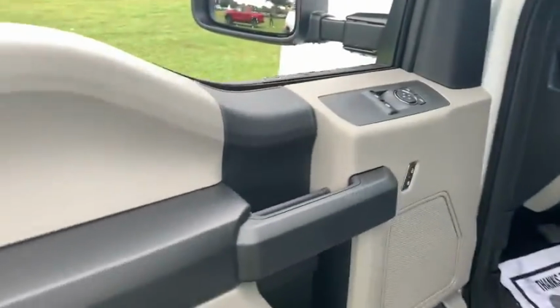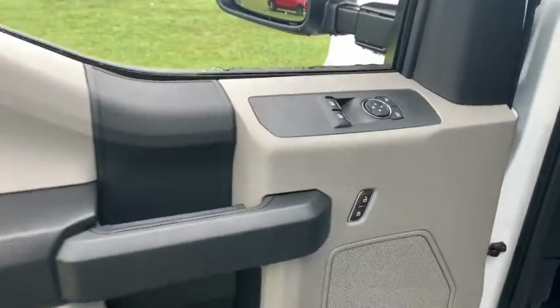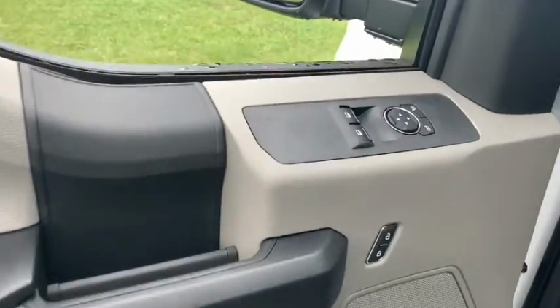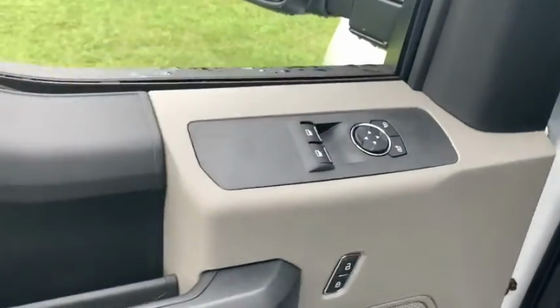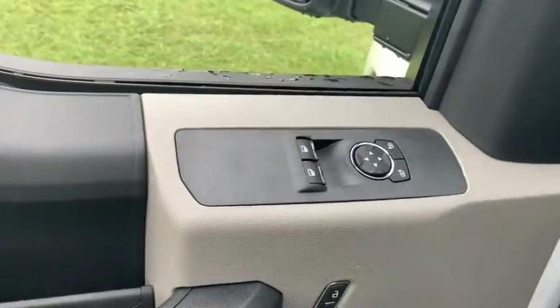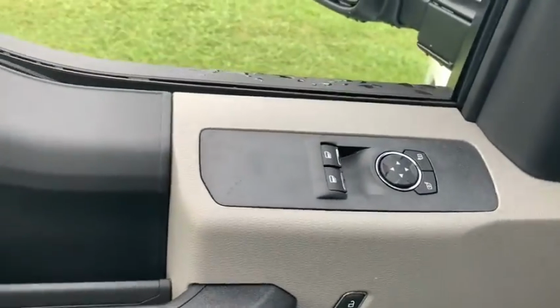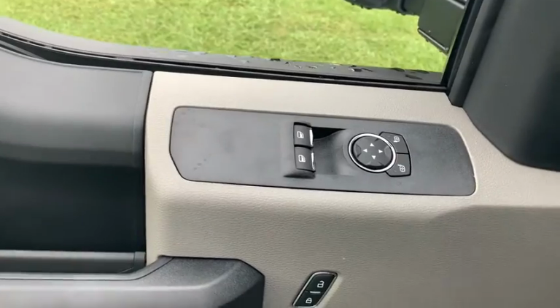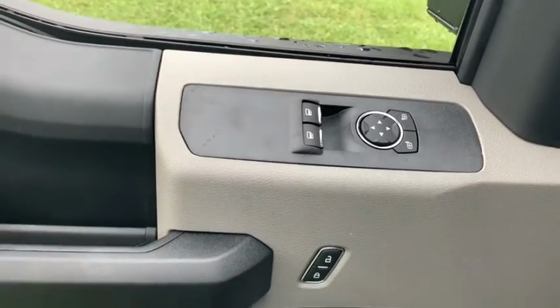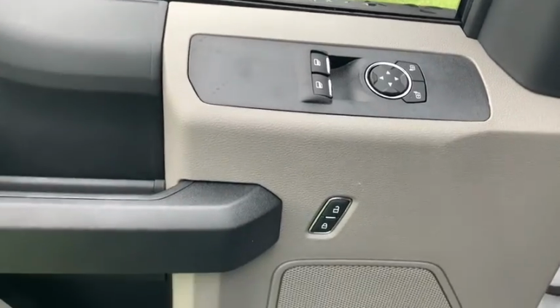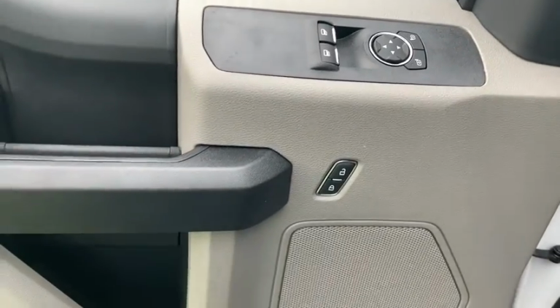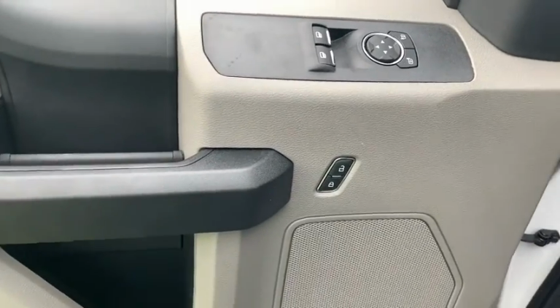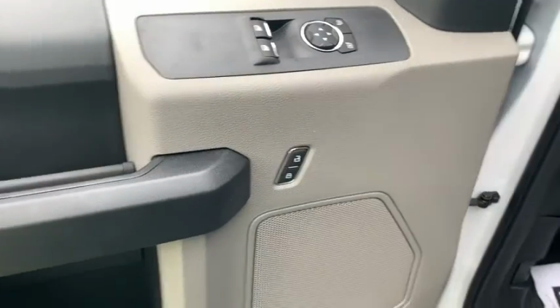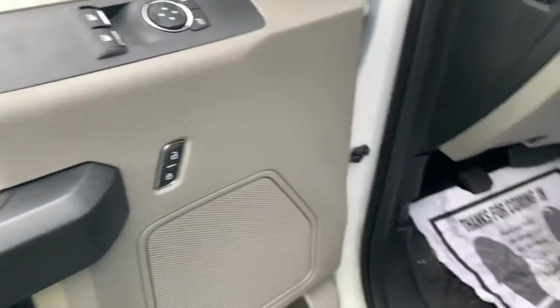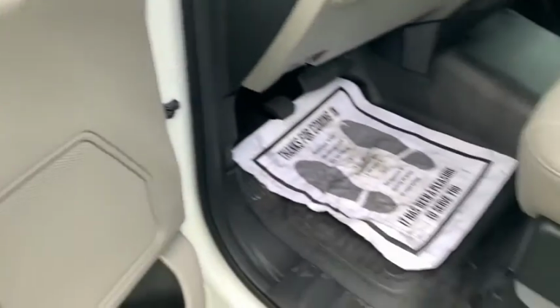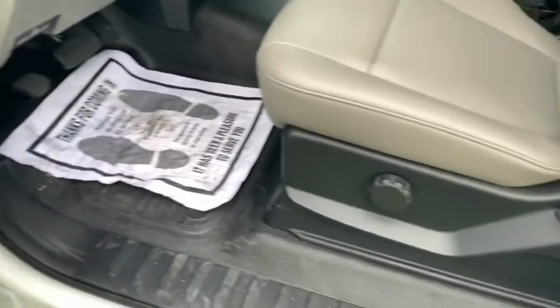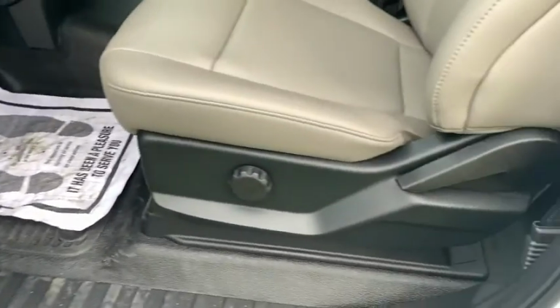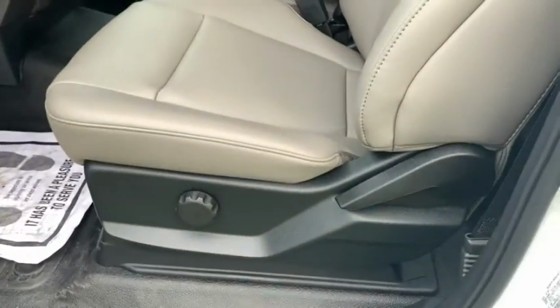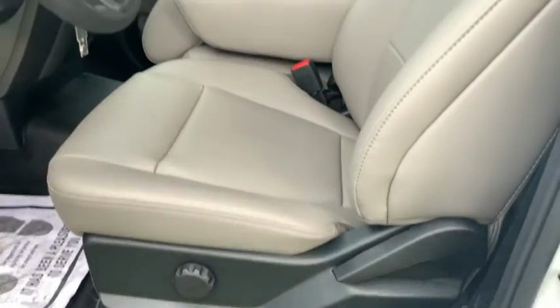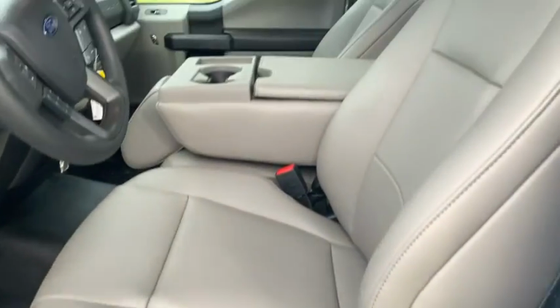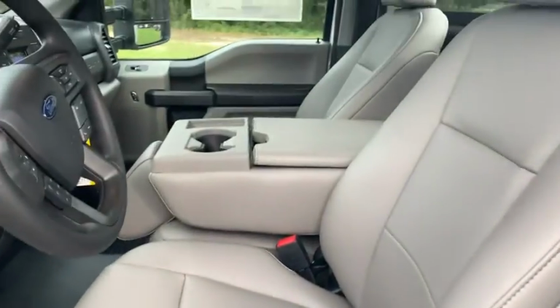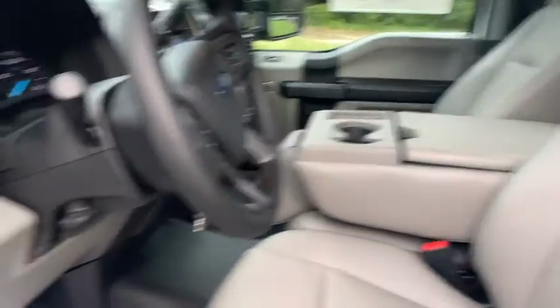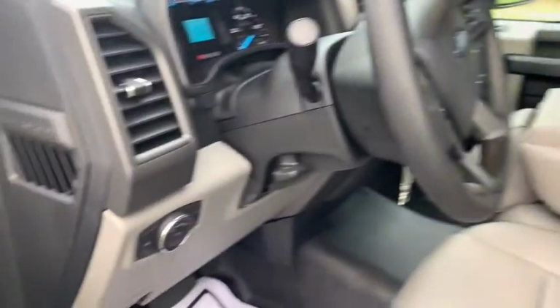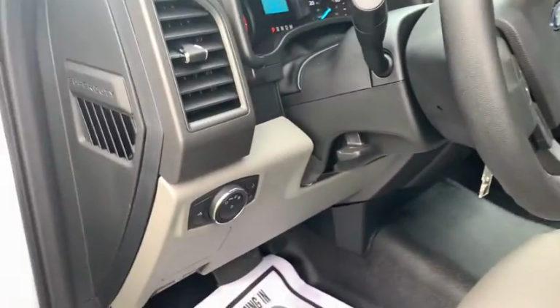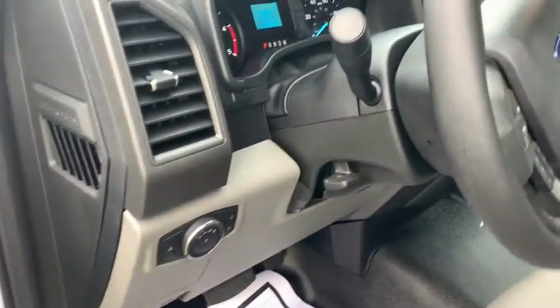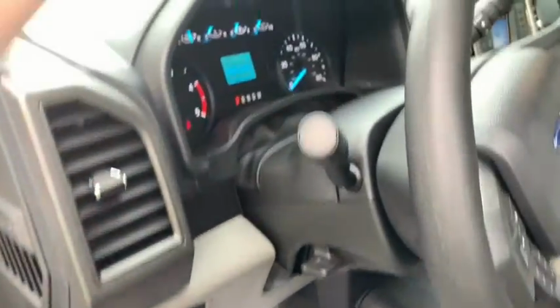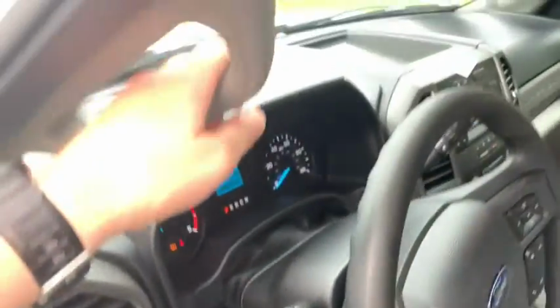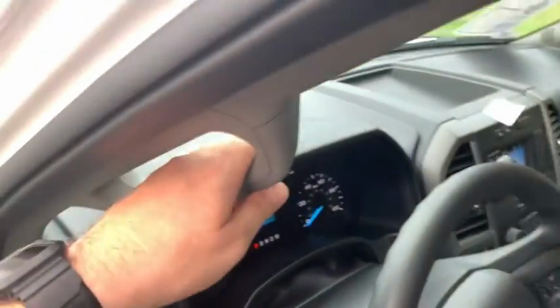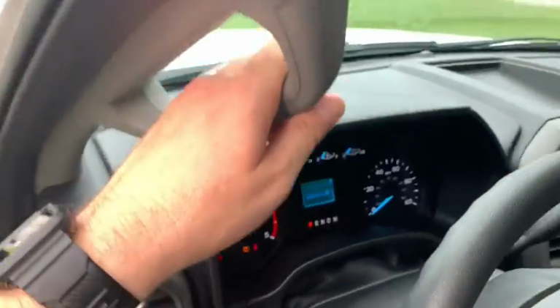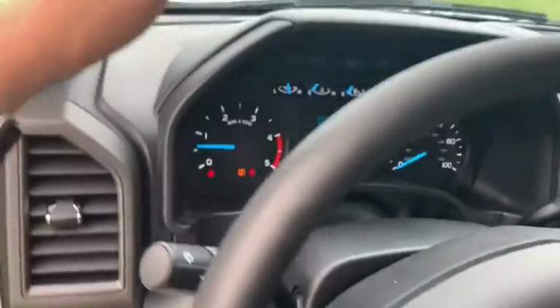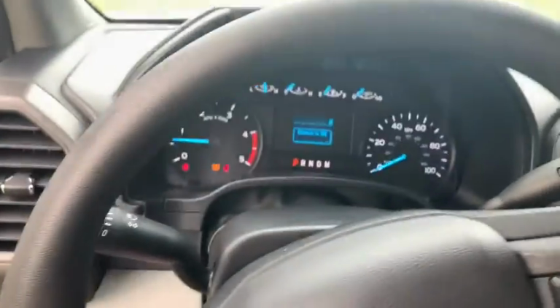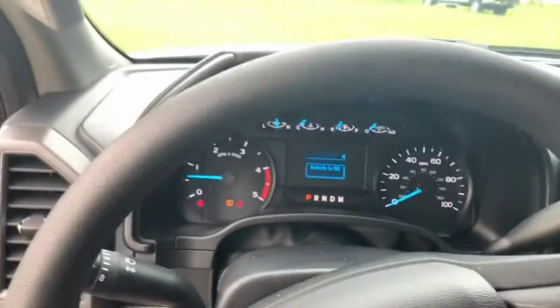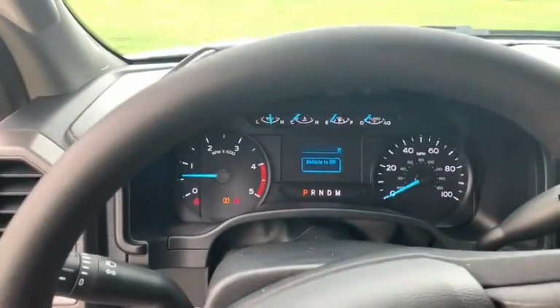These are just some of the great options this vehicle comes with: keyless entry, electronic stability control, Bluetooth, steering wheel controls, cruise control, and four-wheel disc brakes.